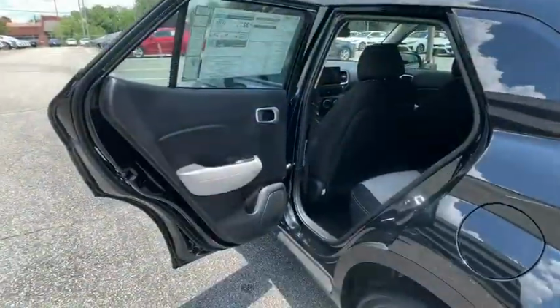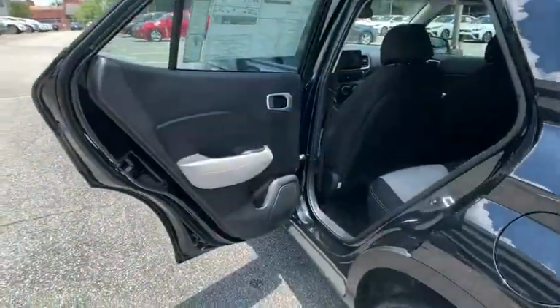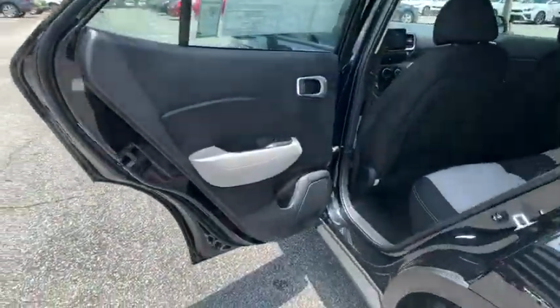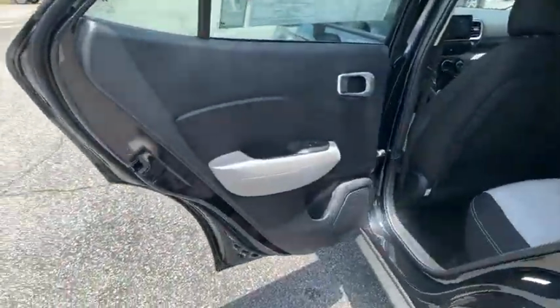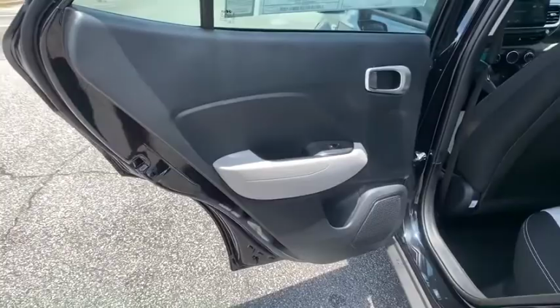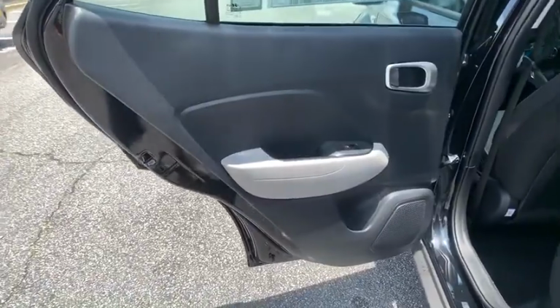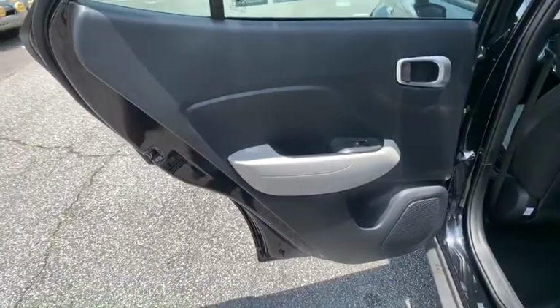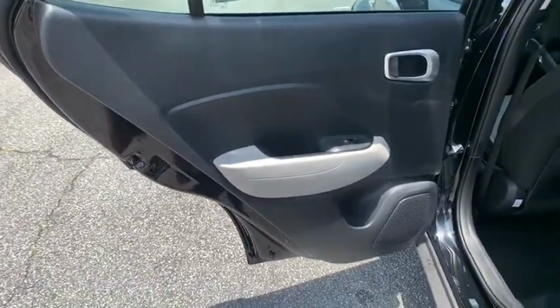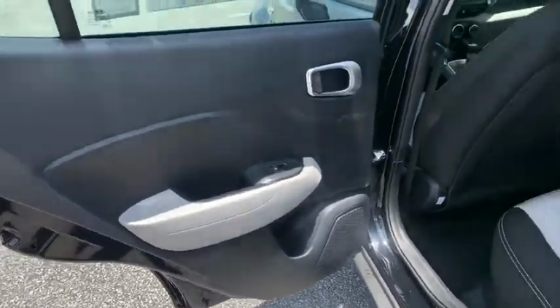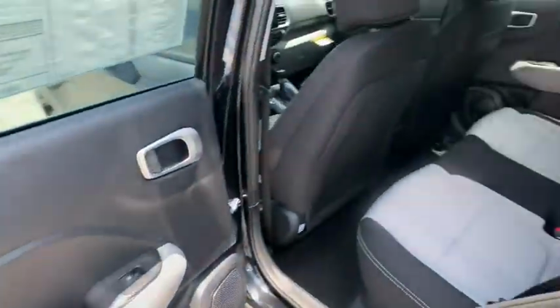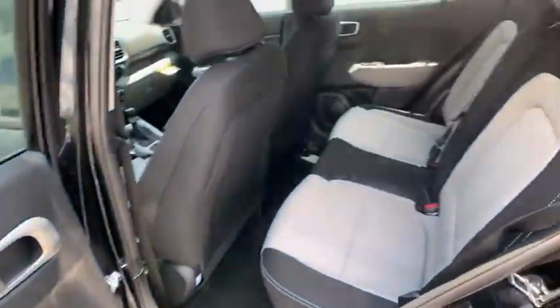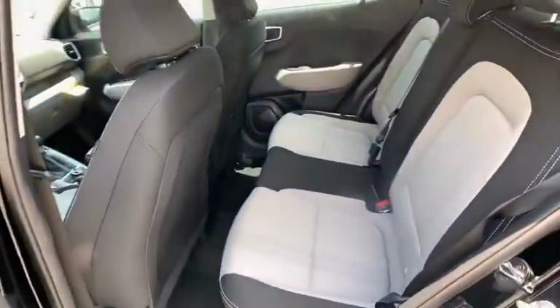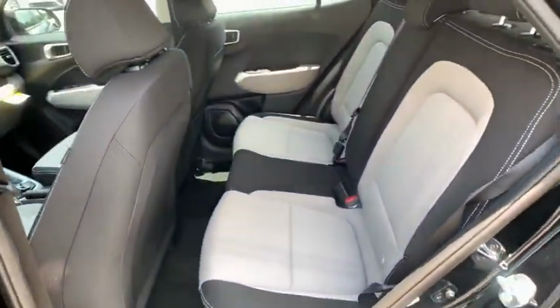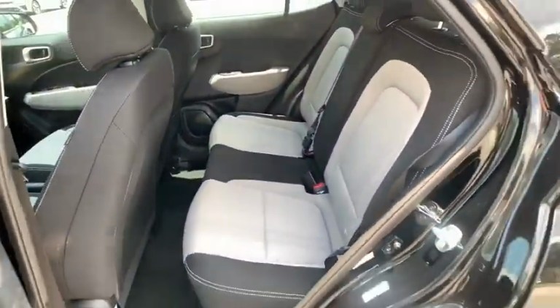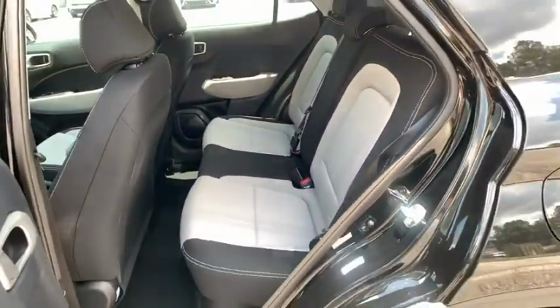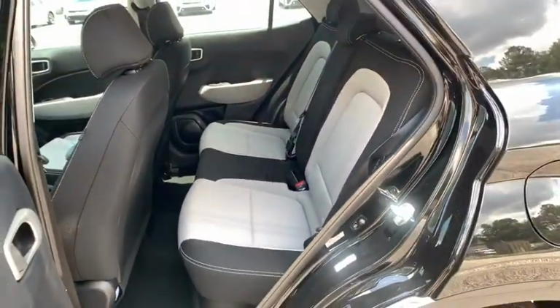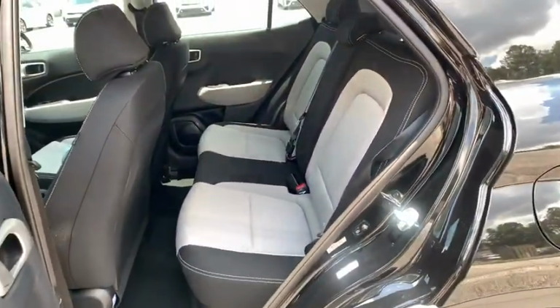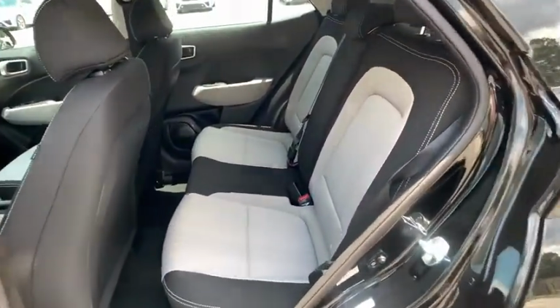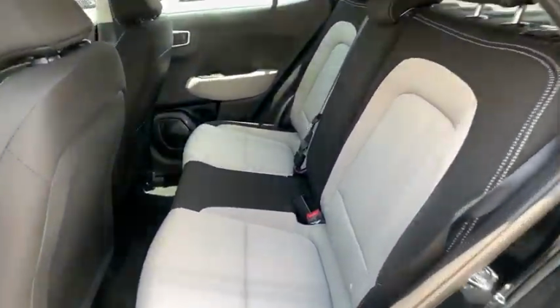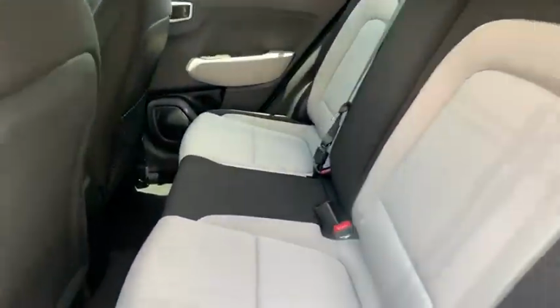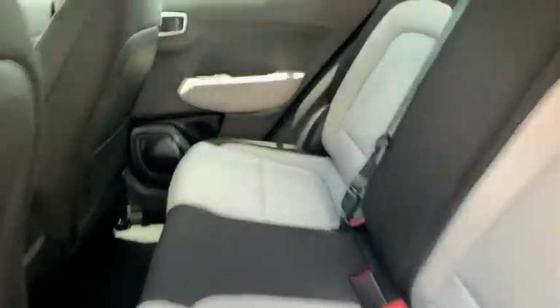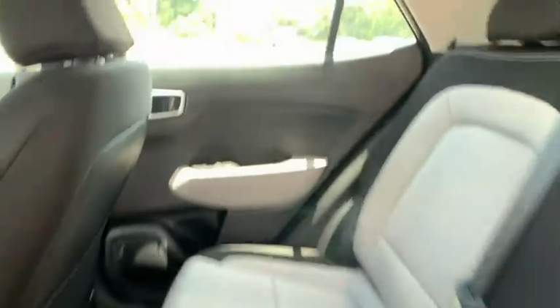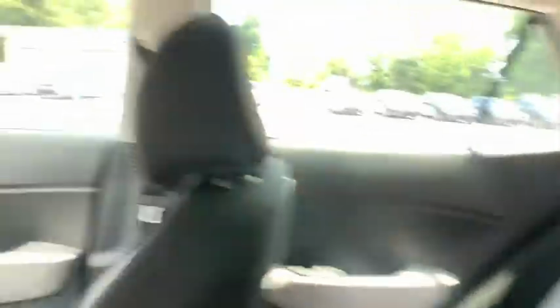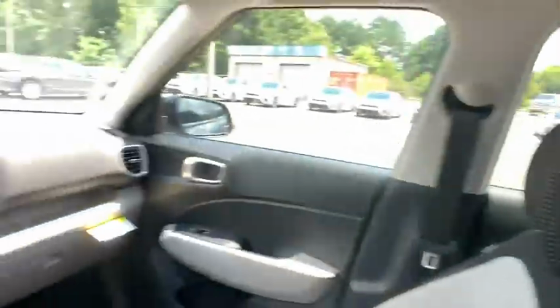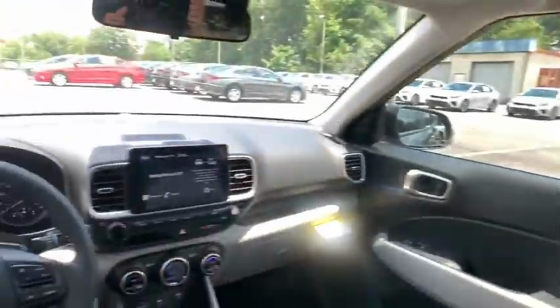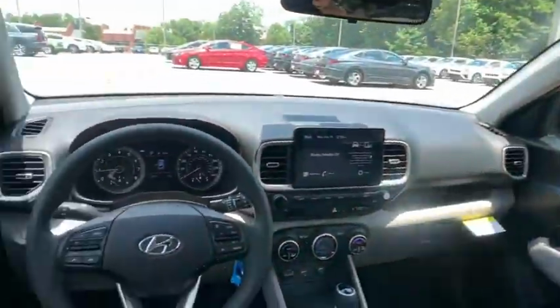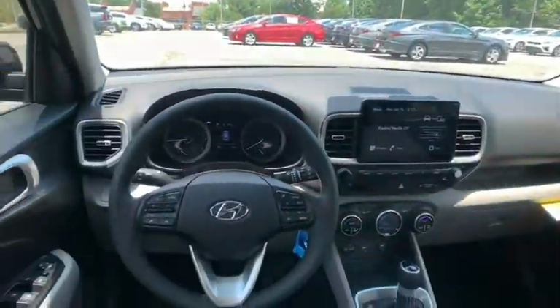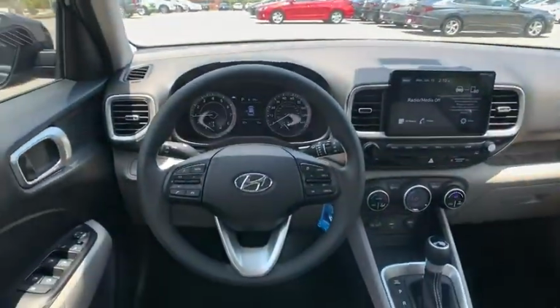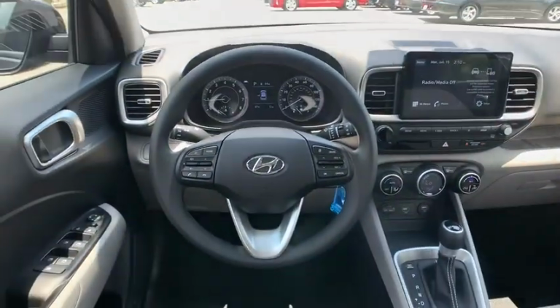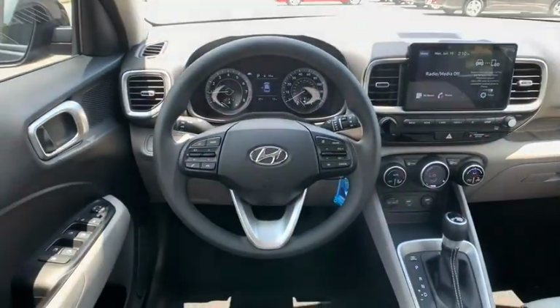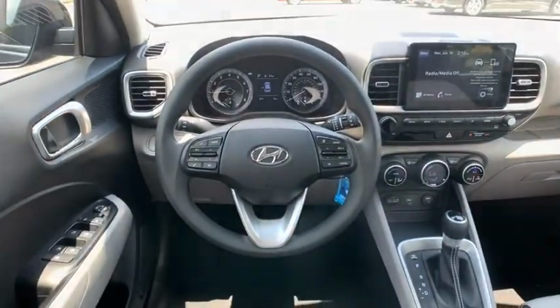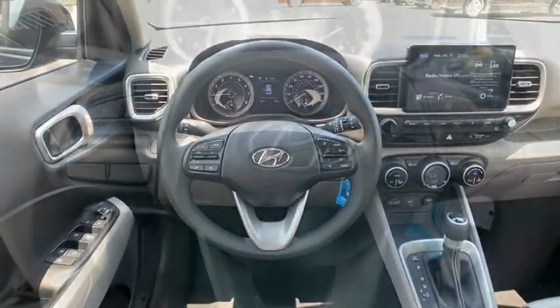Front wheel drive, four-wheel disc brakes, cruise control, aluminum wheels, rear defrost, climate control, AM-FM stereo radio, power windows.